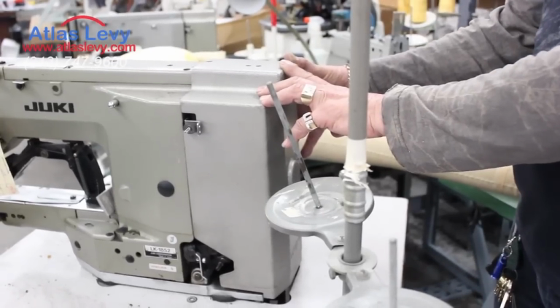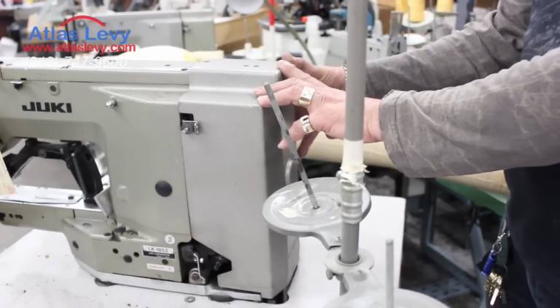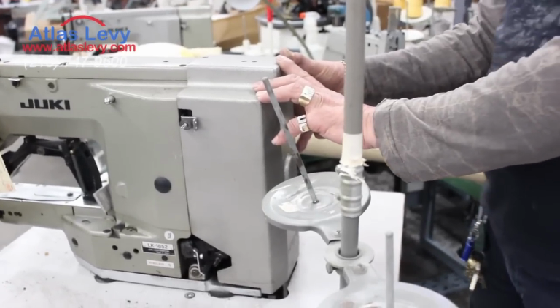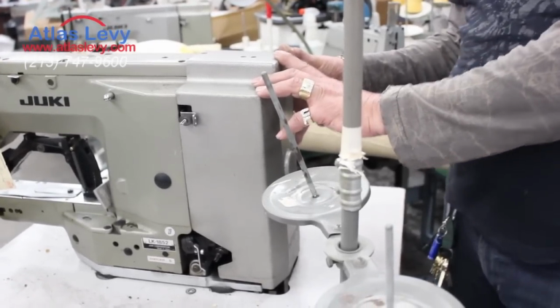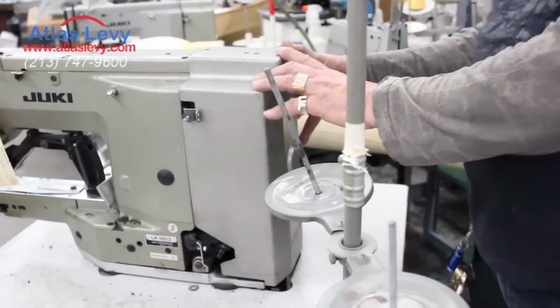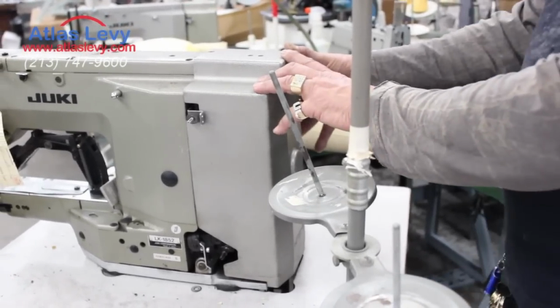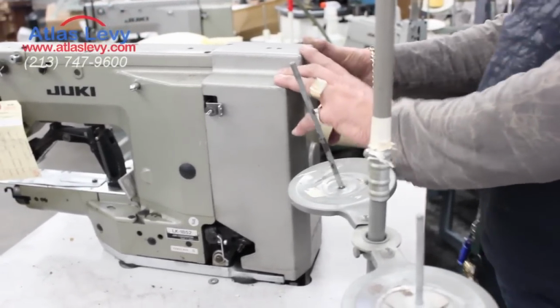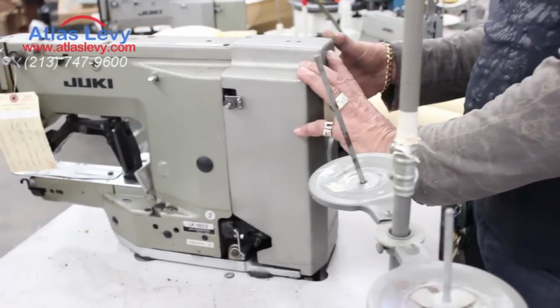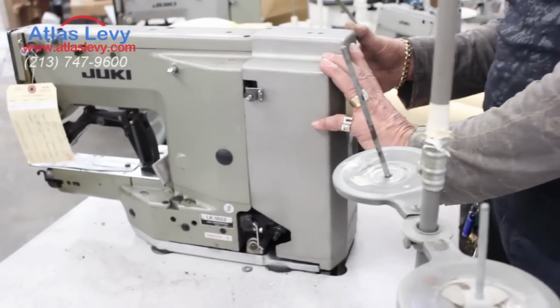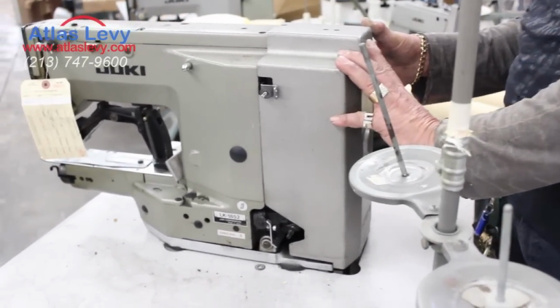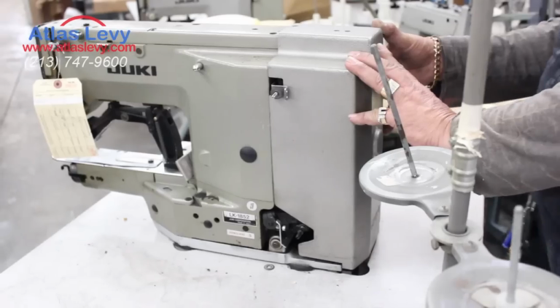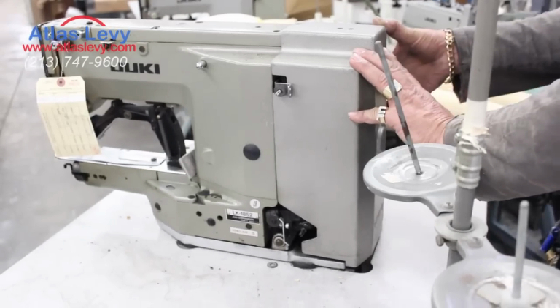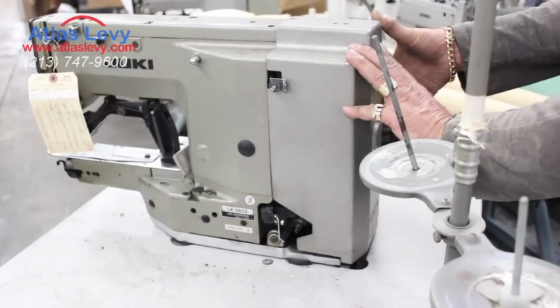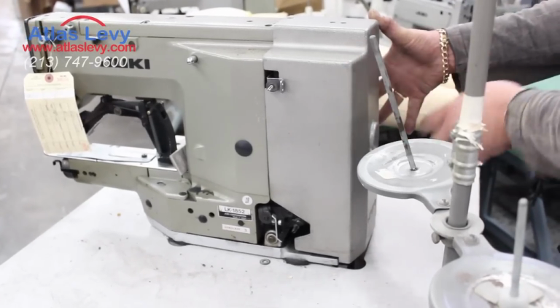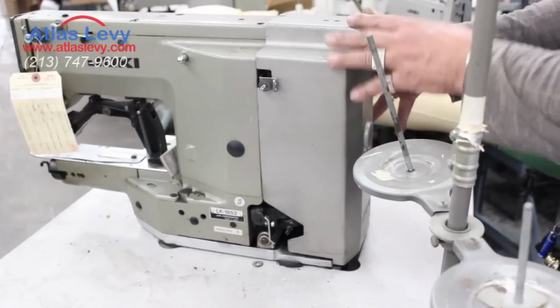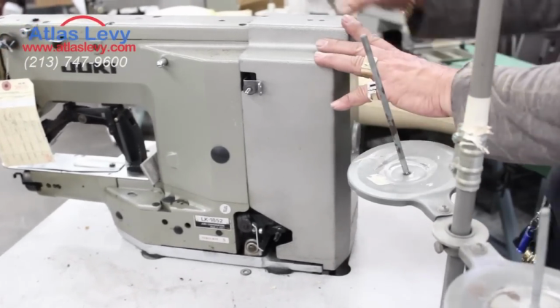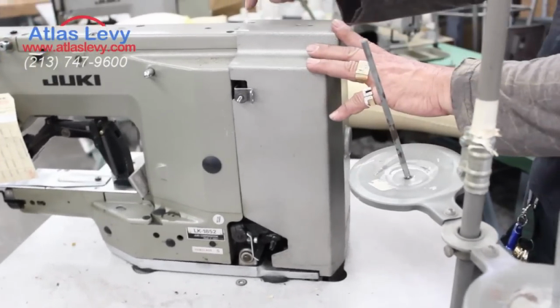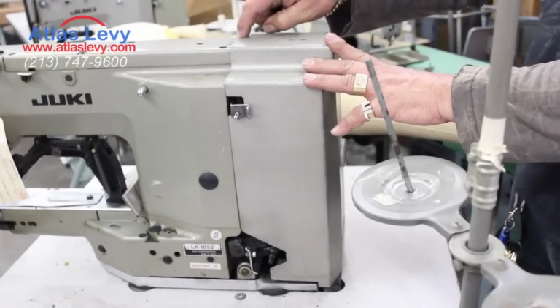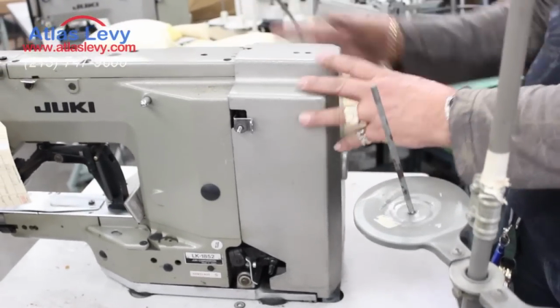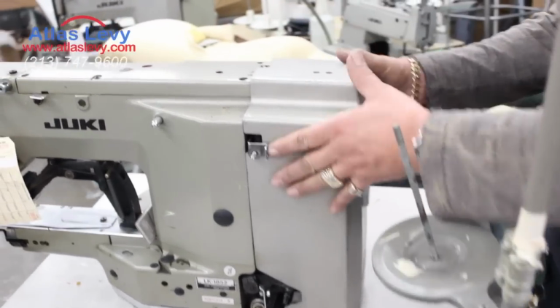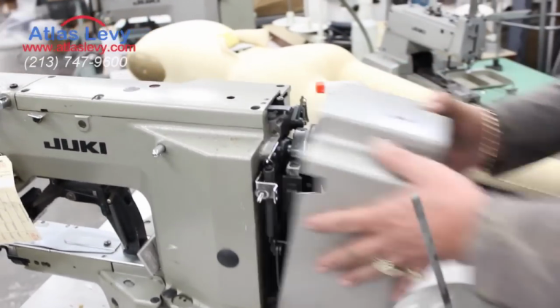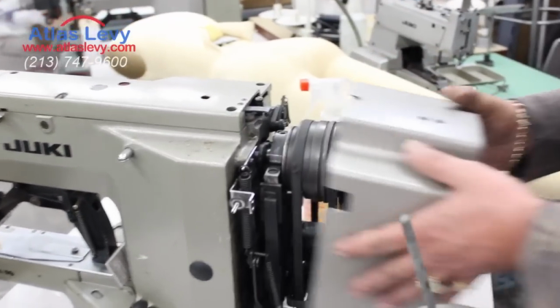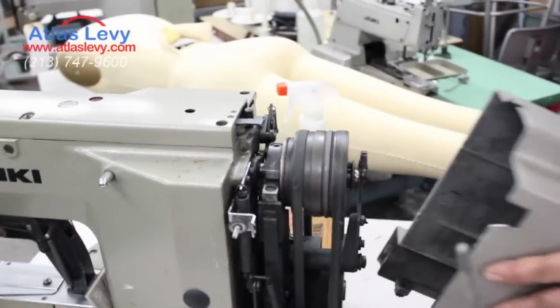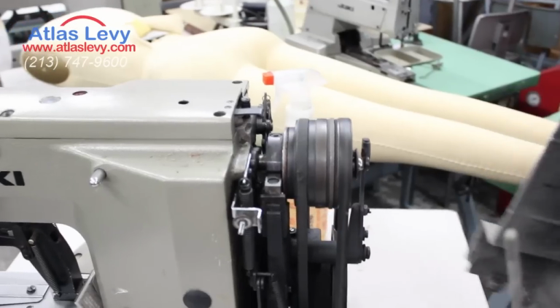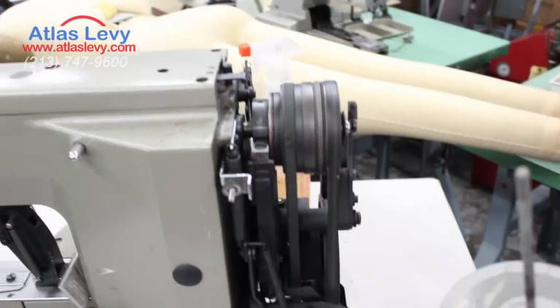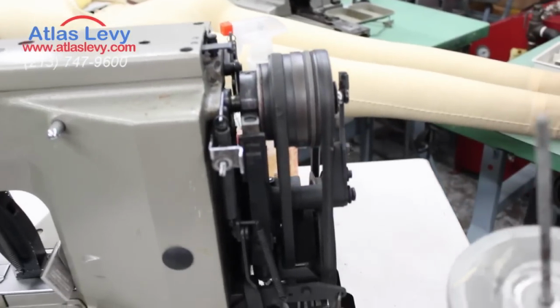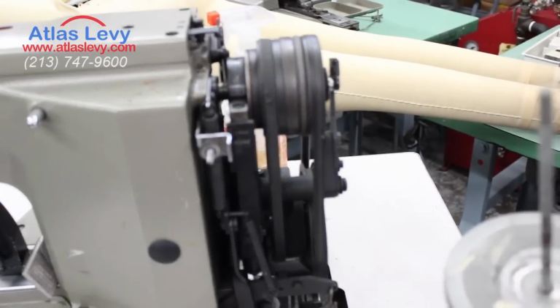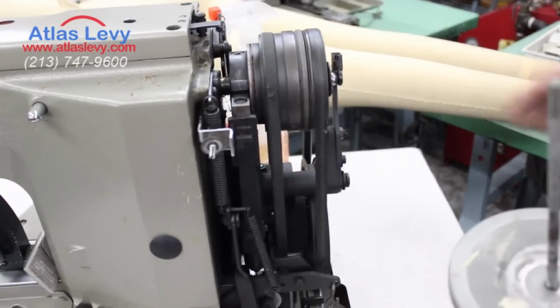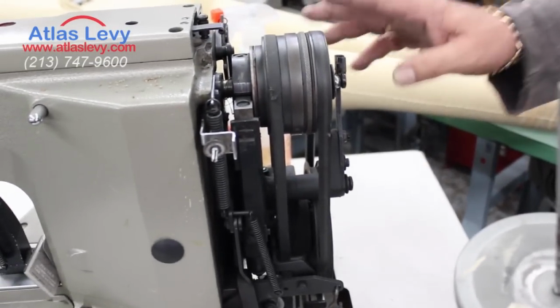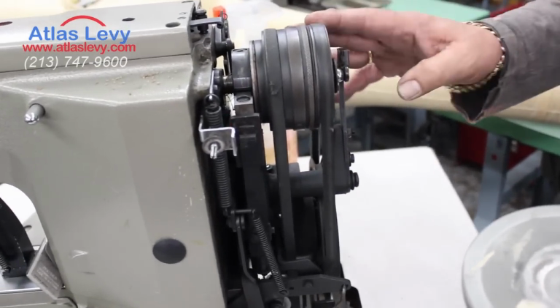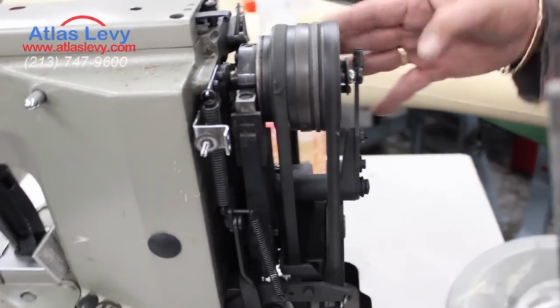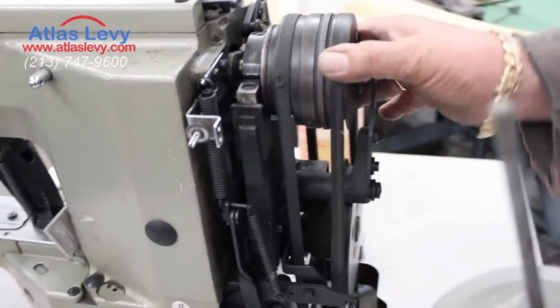This is a Juki Bartack. If you want to see what's happened with your belts or whatever, you release that screw over here — that stop will open, as you can see — and the machine runs to the left.